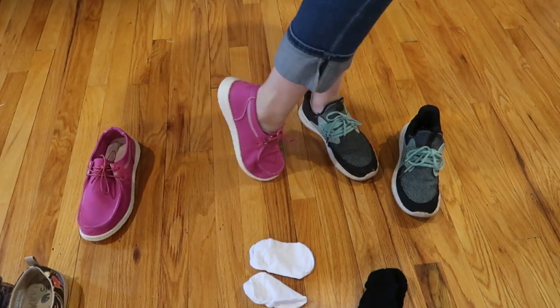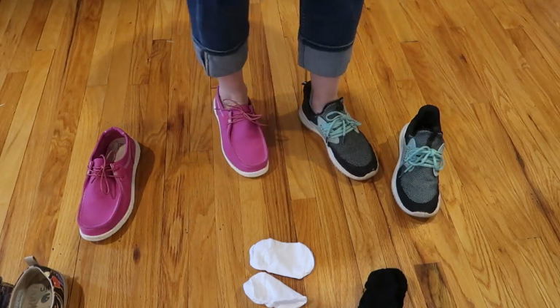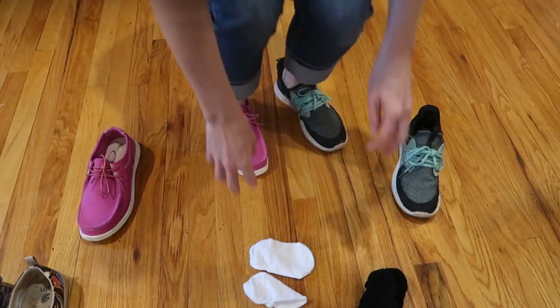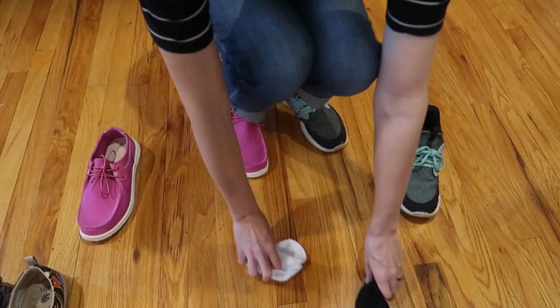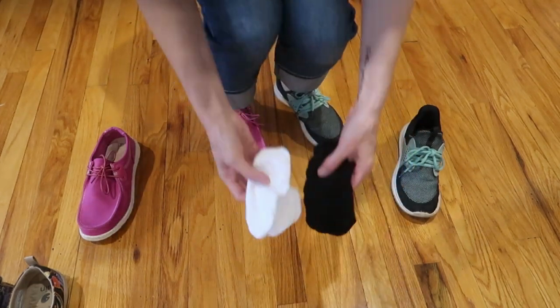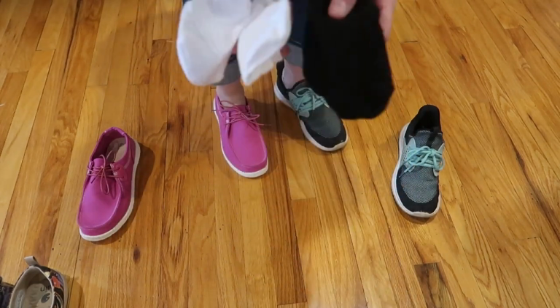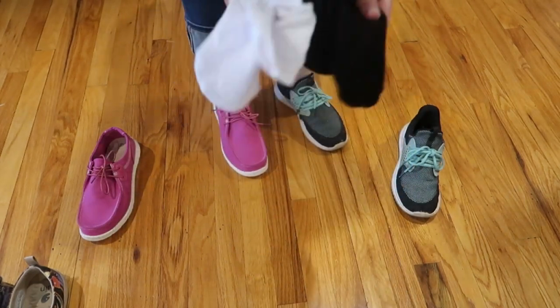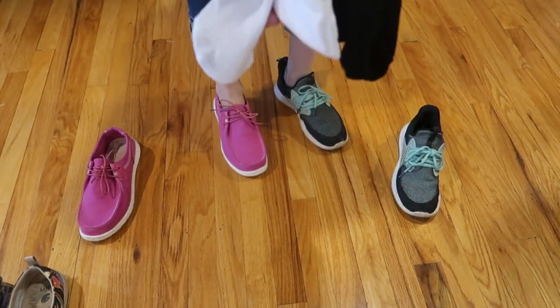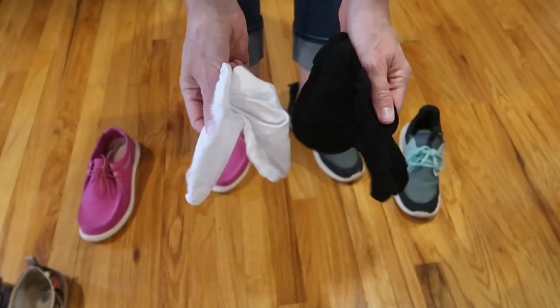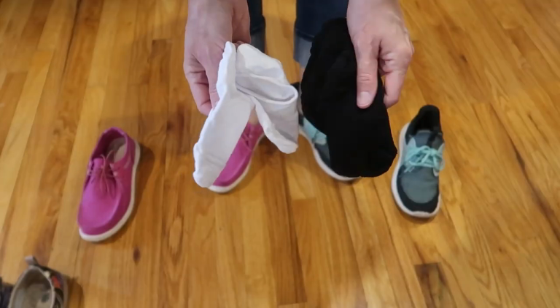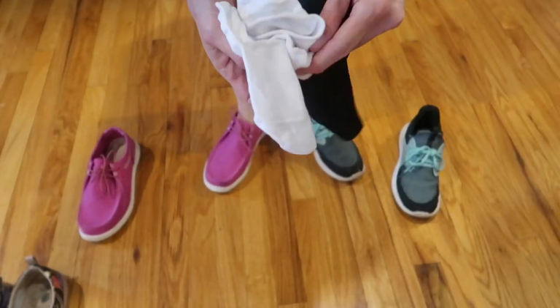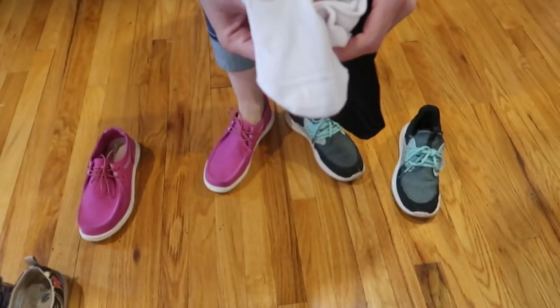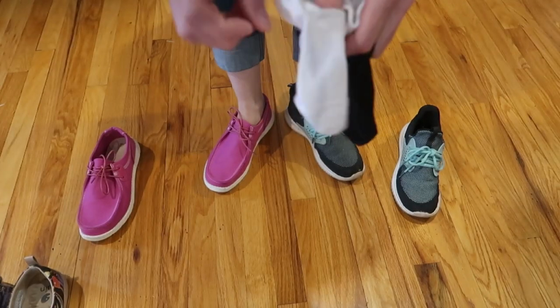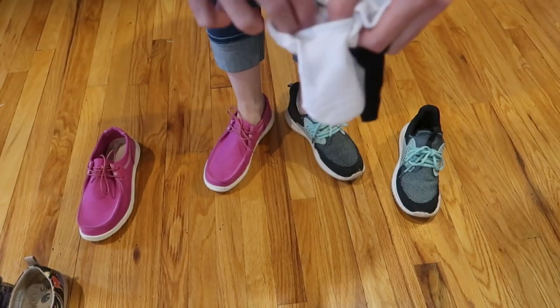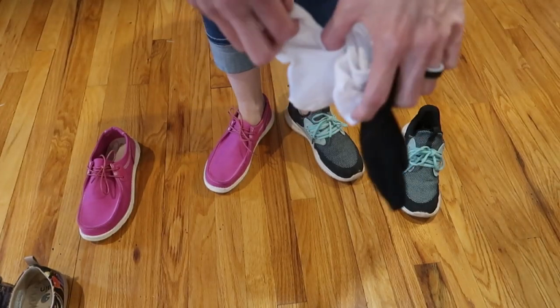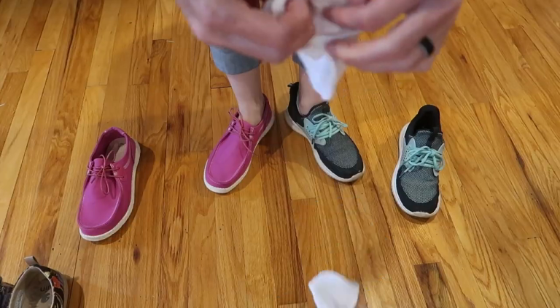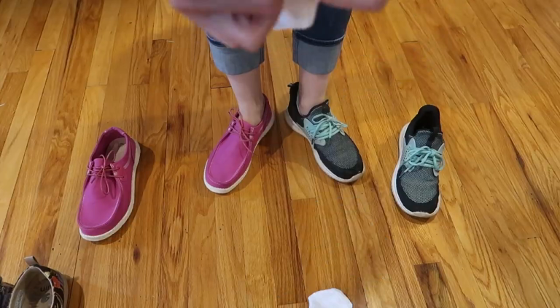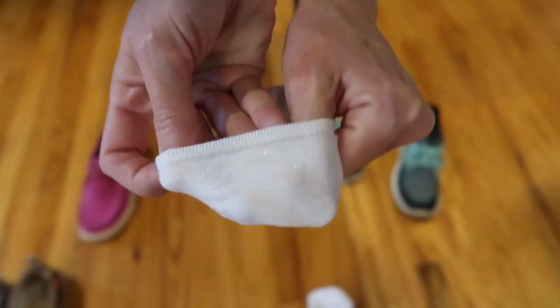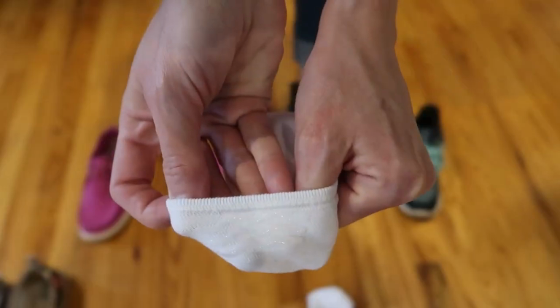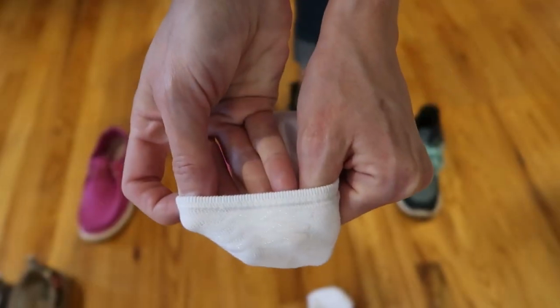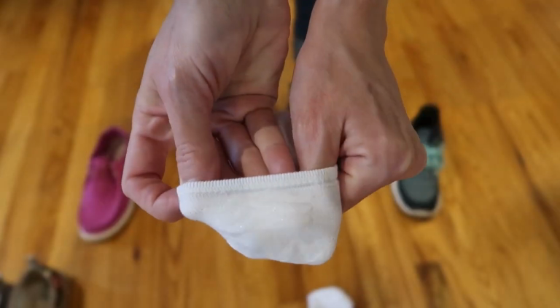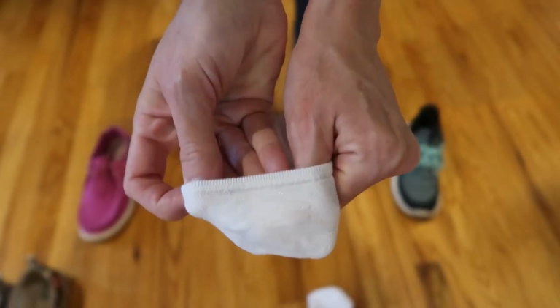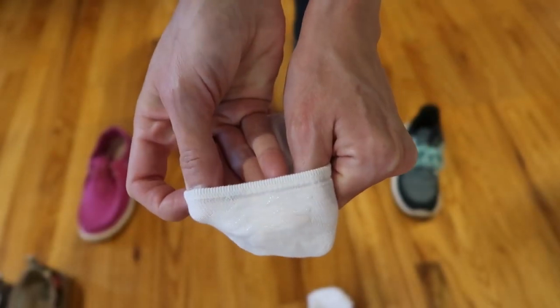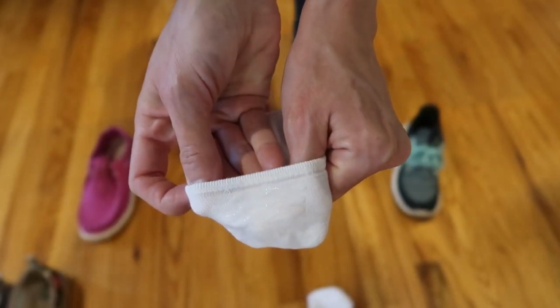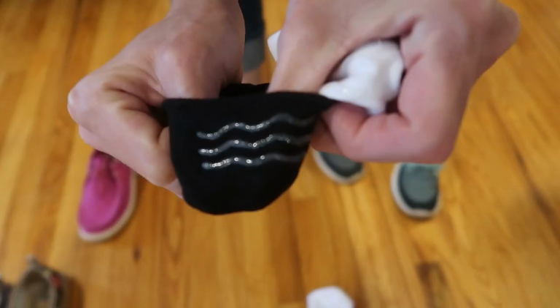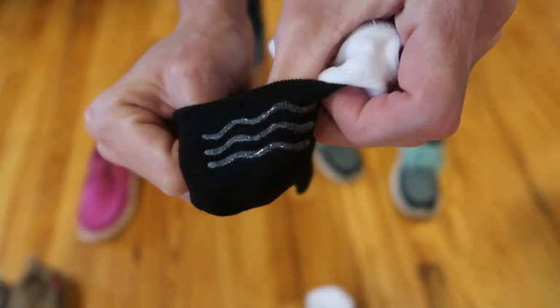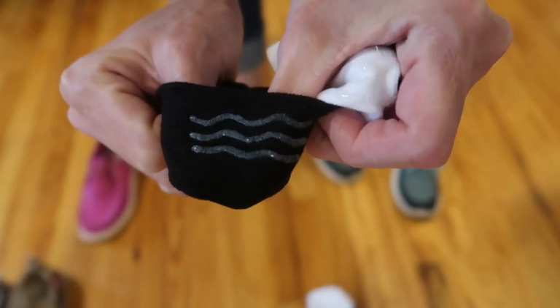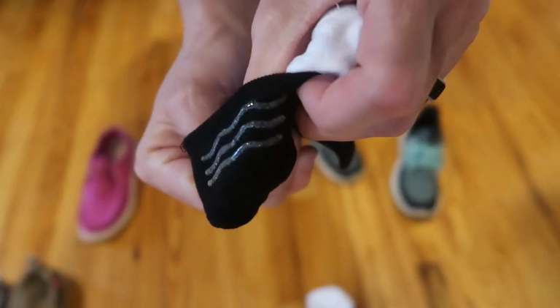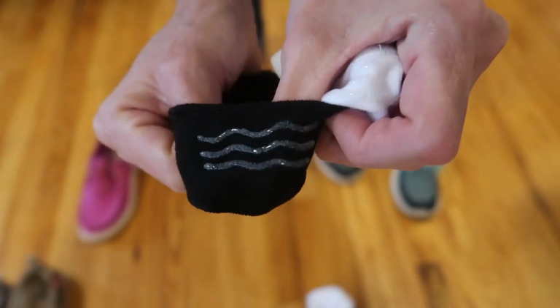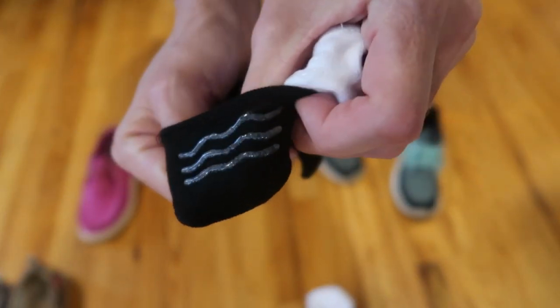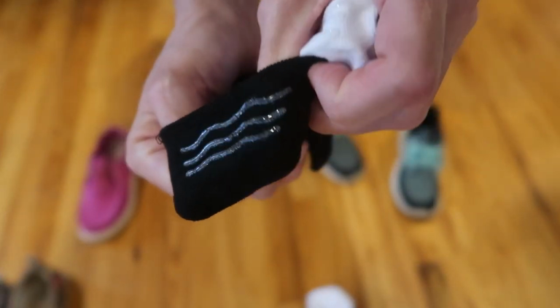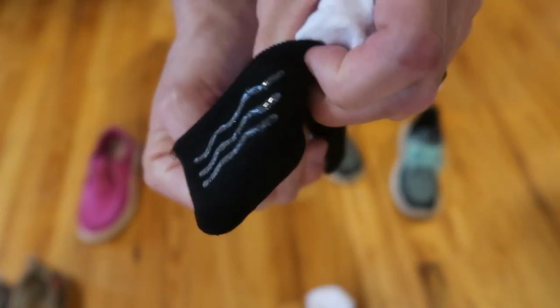Great no-show socks, really comfy. And this gel heel thing — it is a game changer for real.